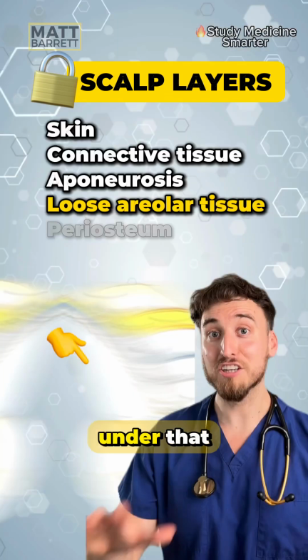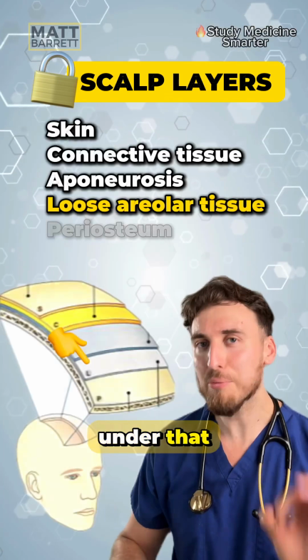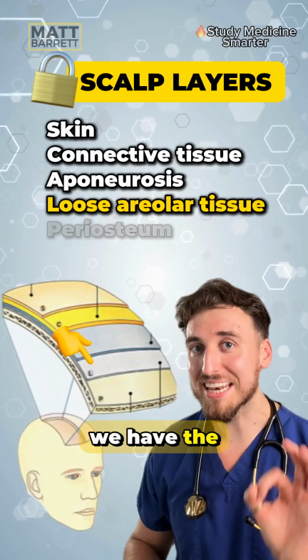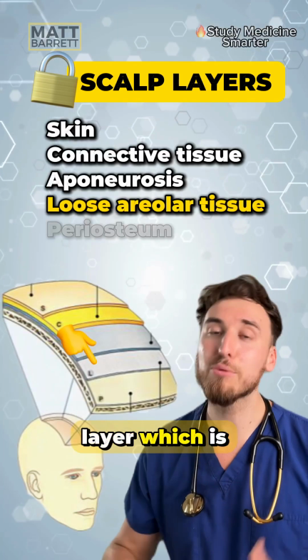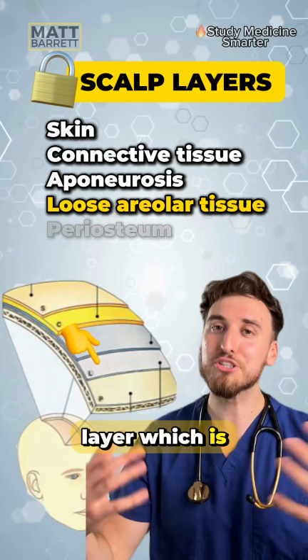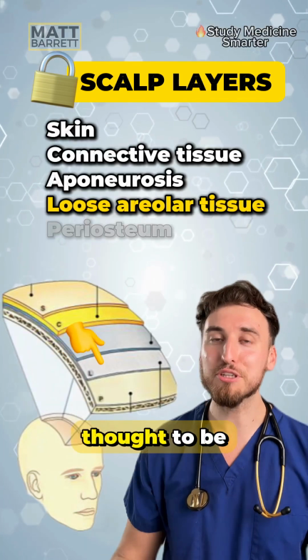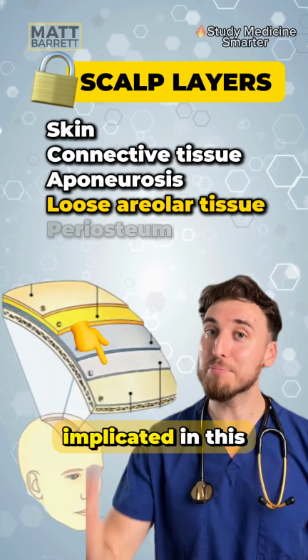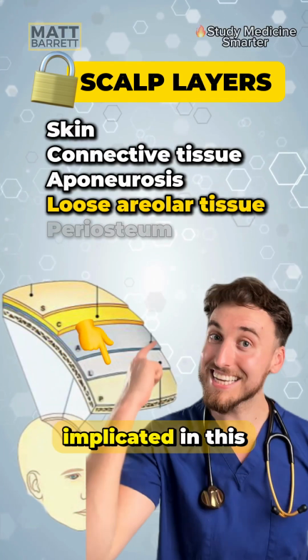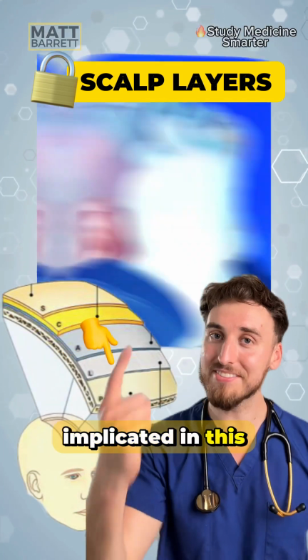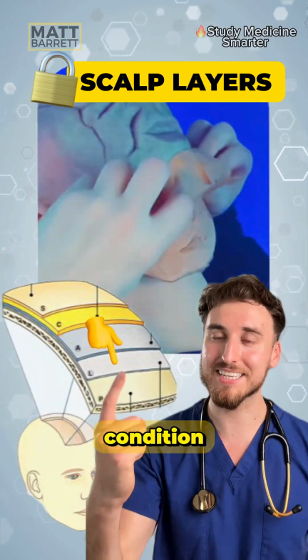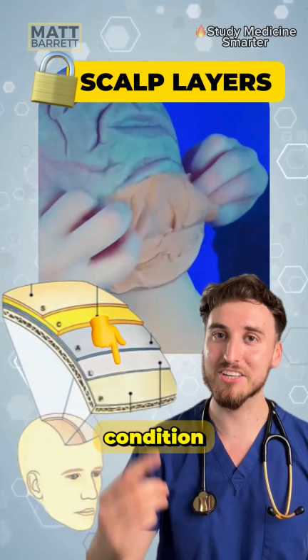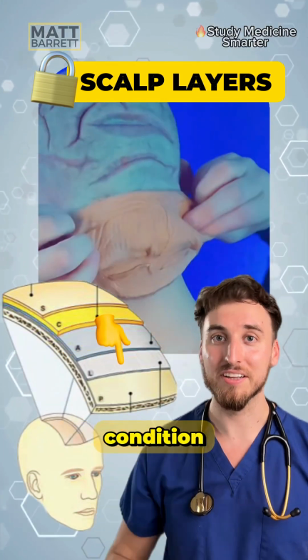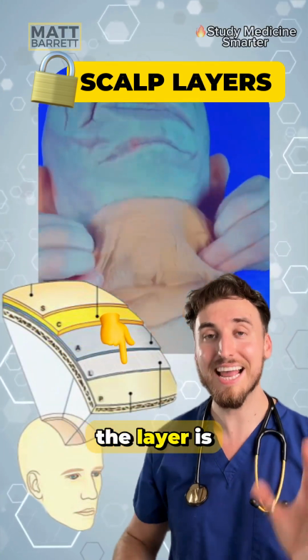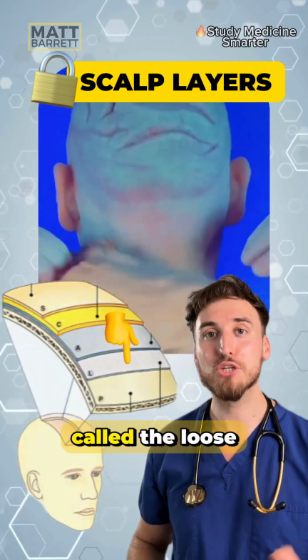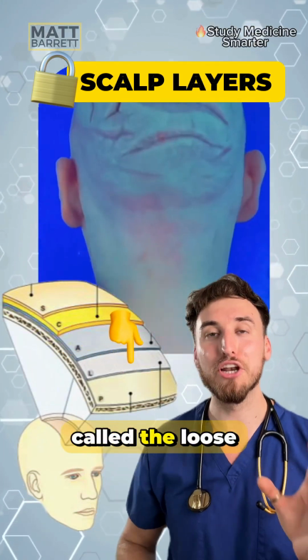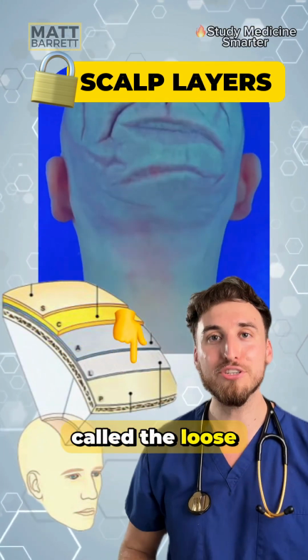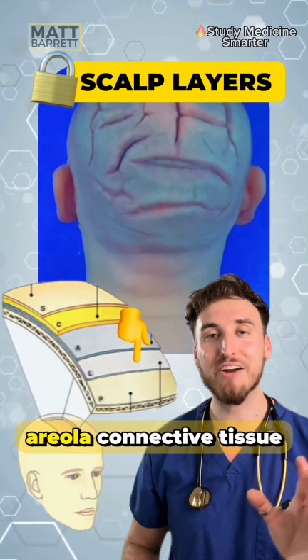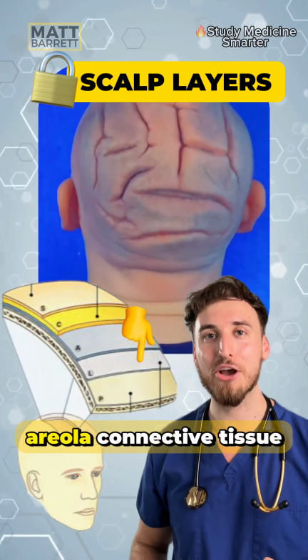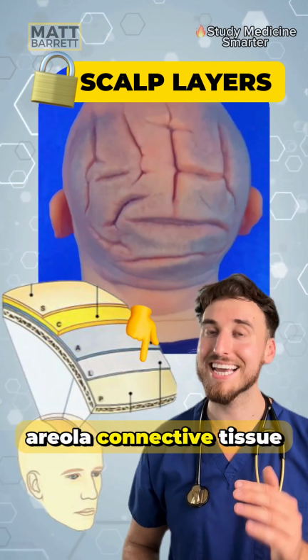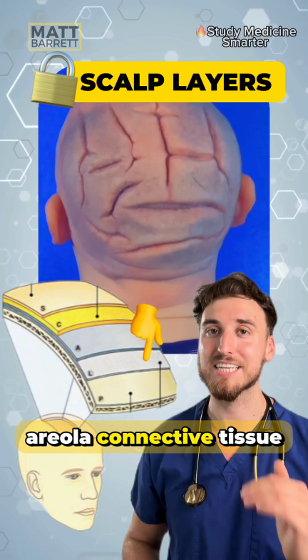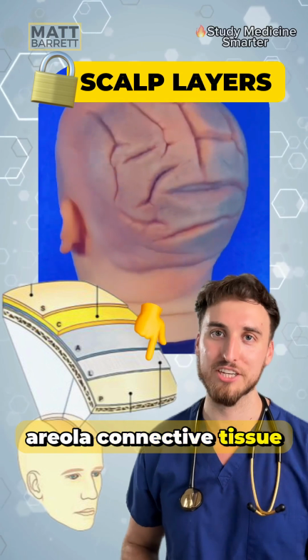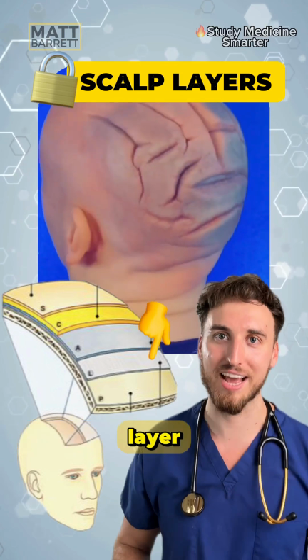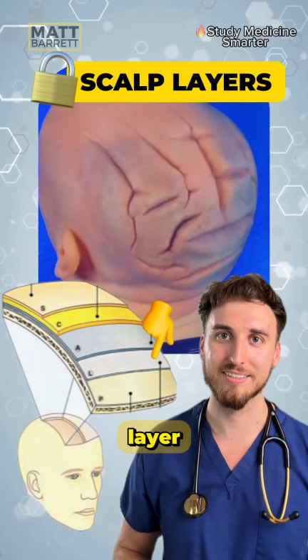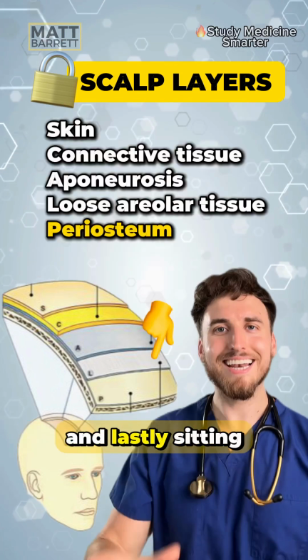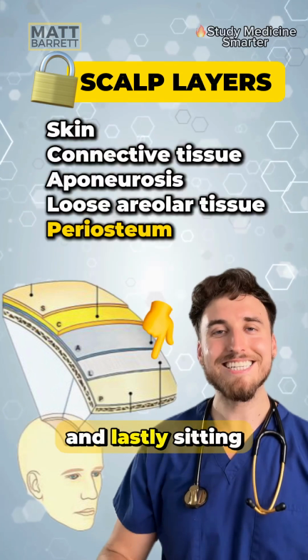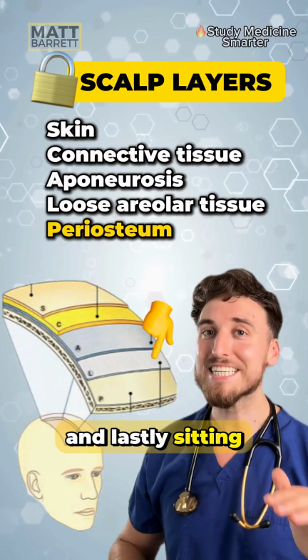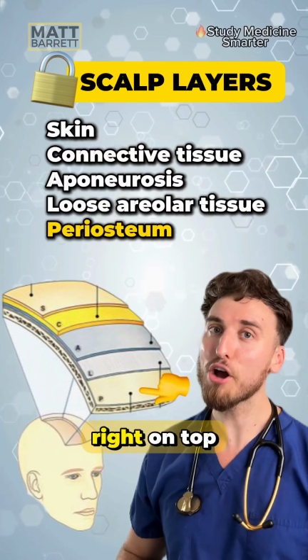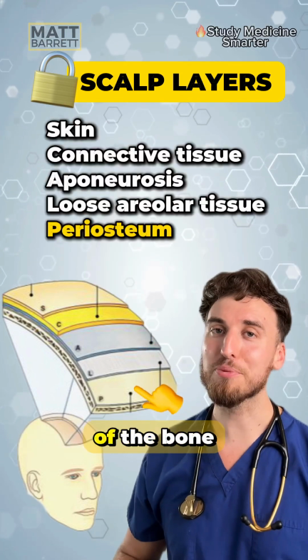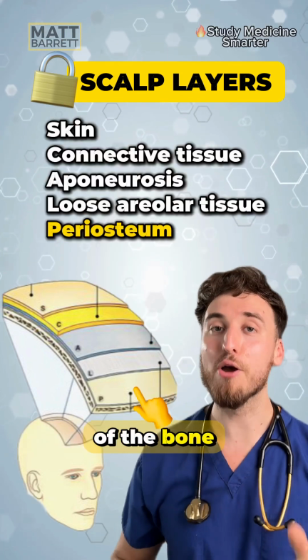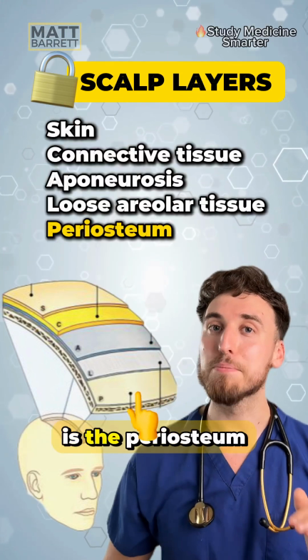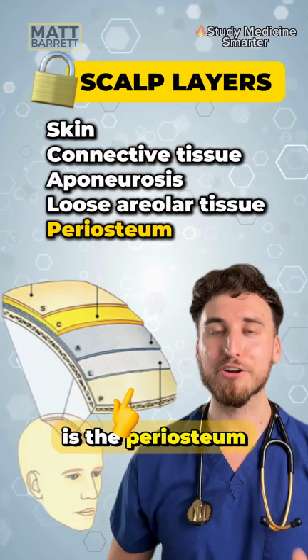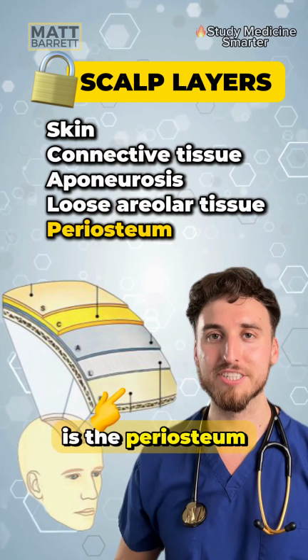Under that, we have the layer which is thought to be implicated in this condition — the loose areolar connective tissue layer. And lastly, sitting right on top of the bone, is the periosteum.